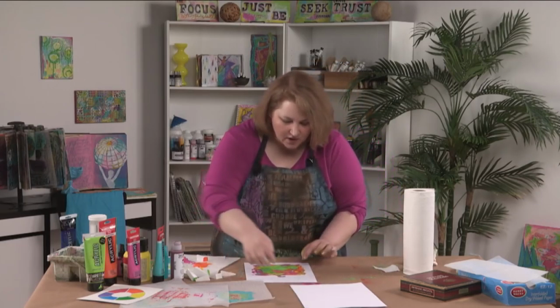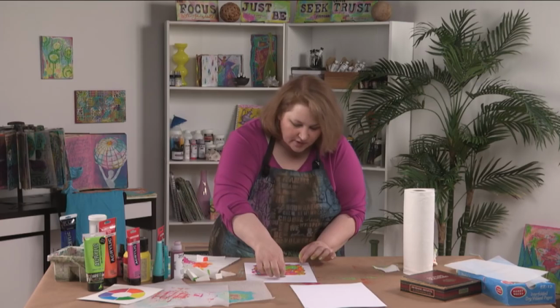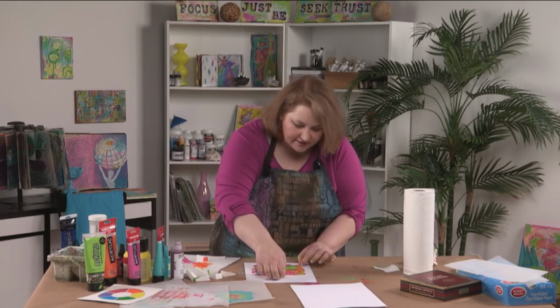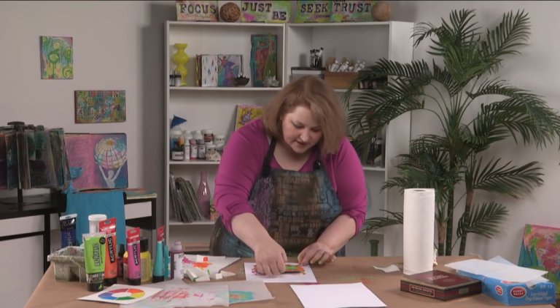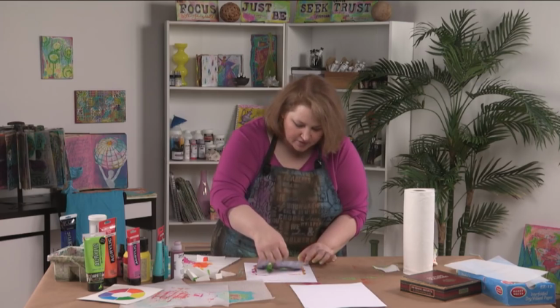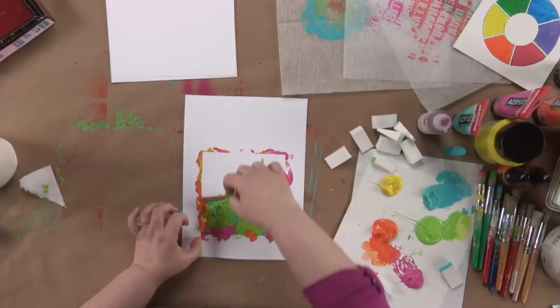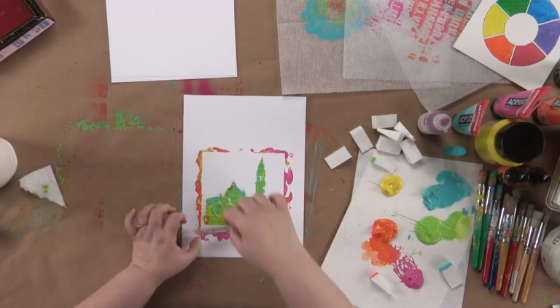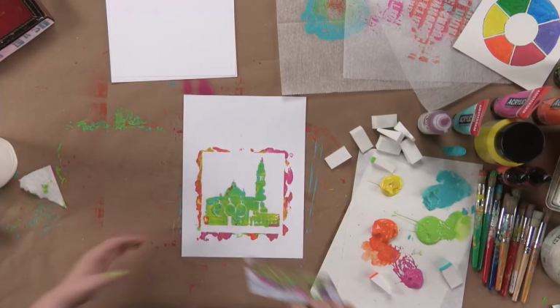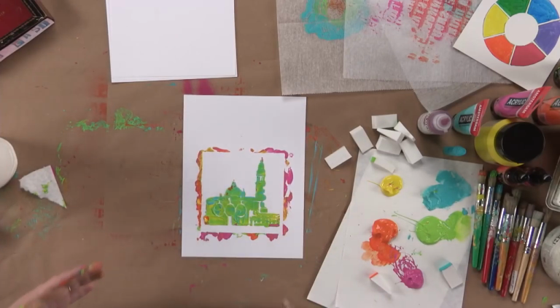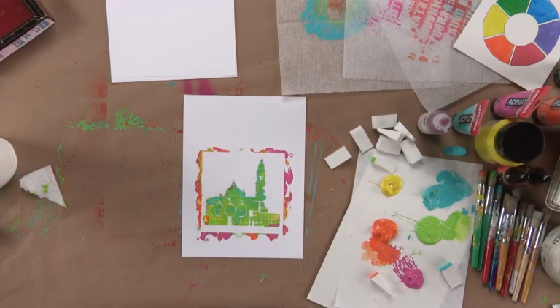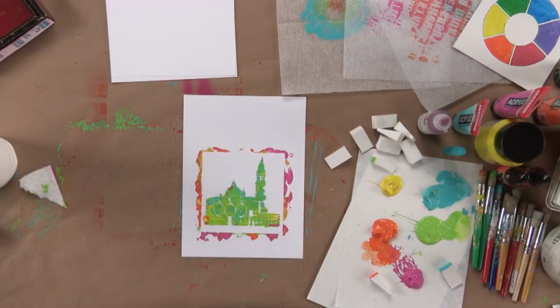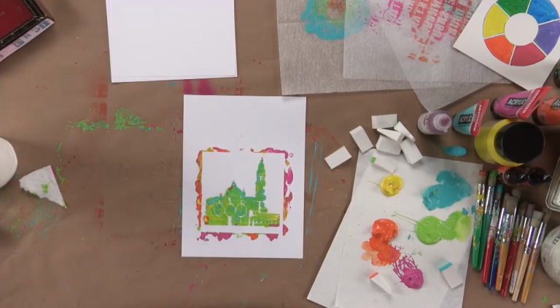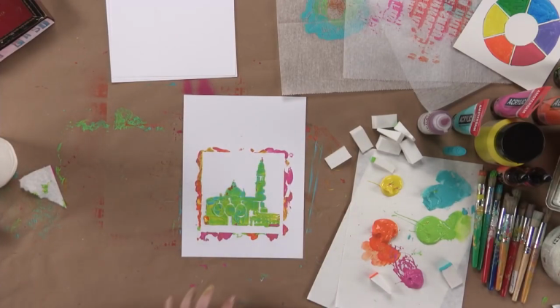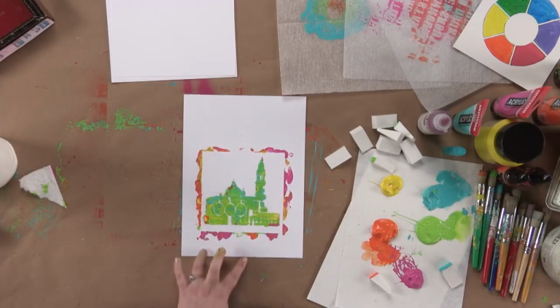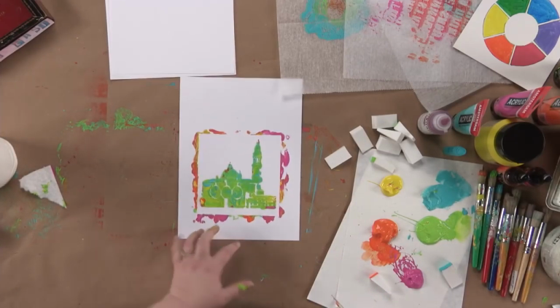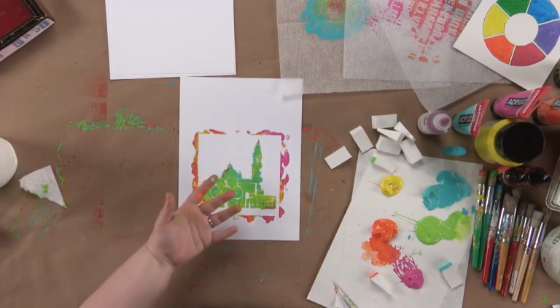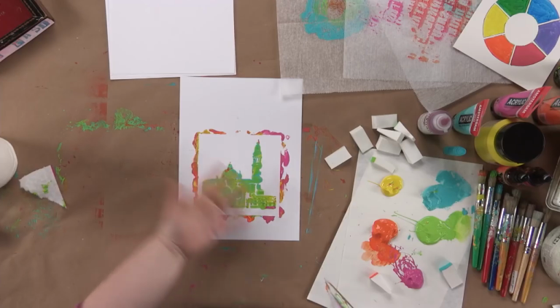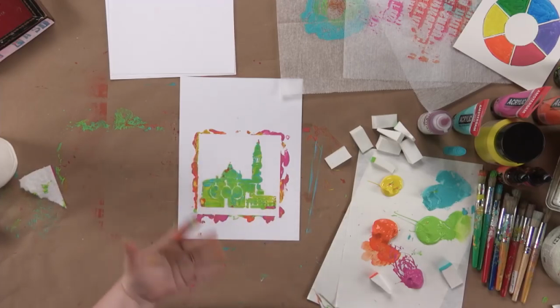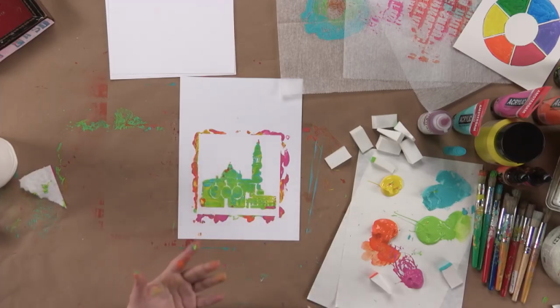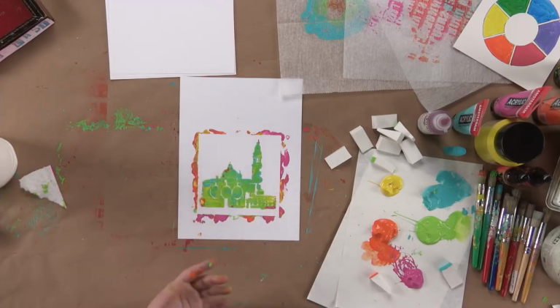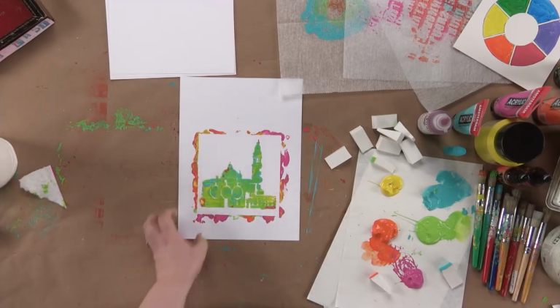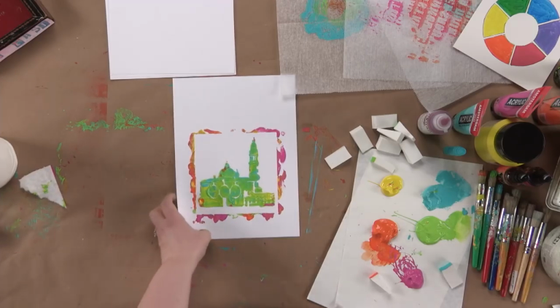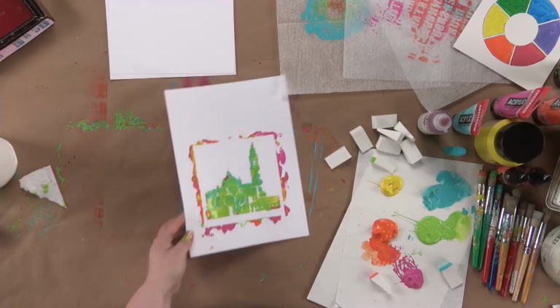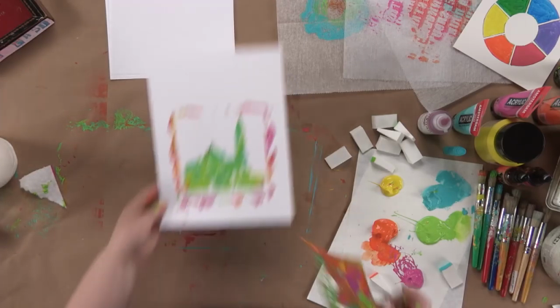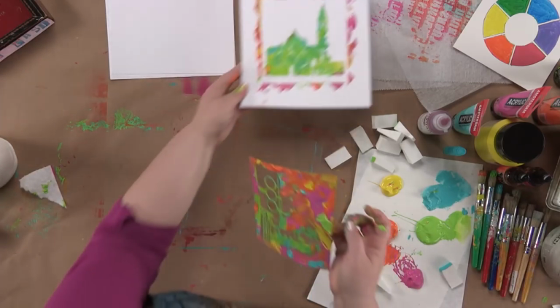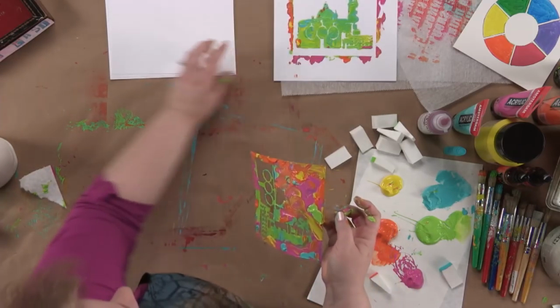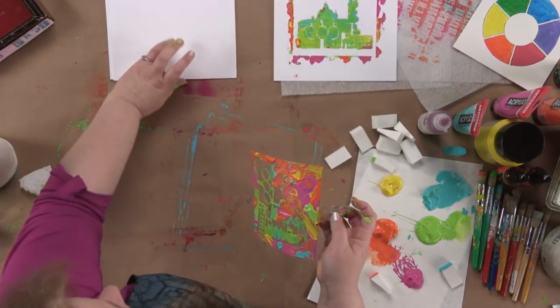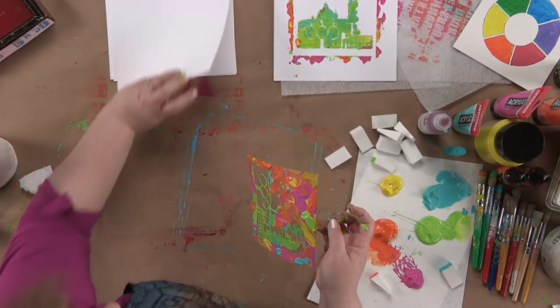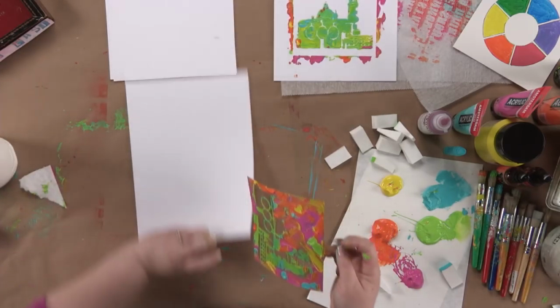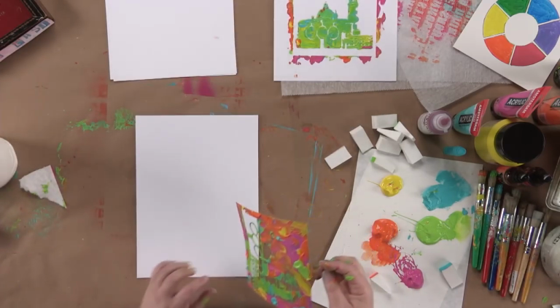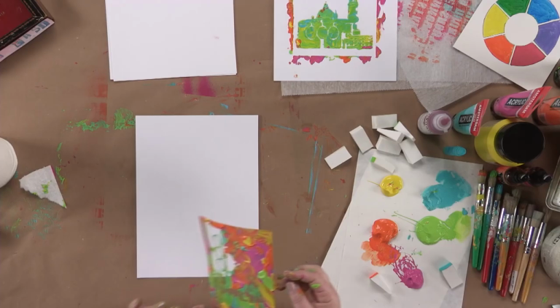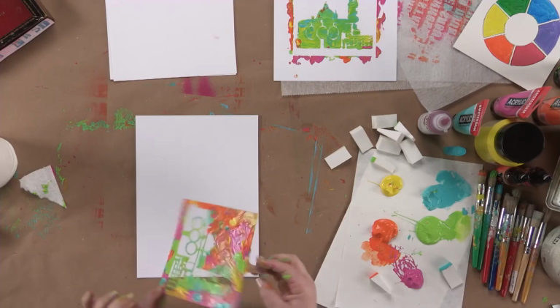So when I lift this up, I've got this great loose — and this is very thick paint, so it's kind of texture when it dries. But I've got all this wonderful, juicy paint right on here.